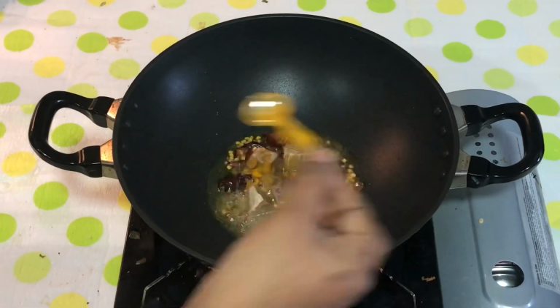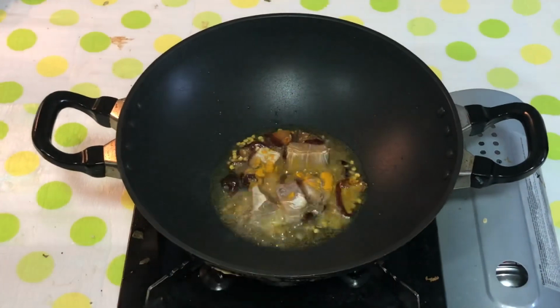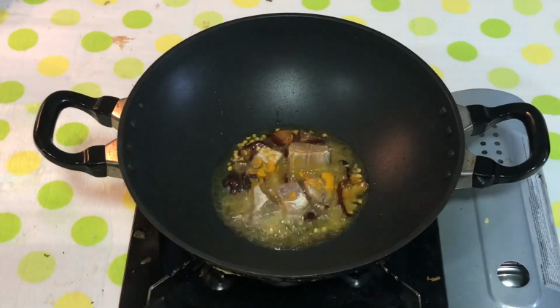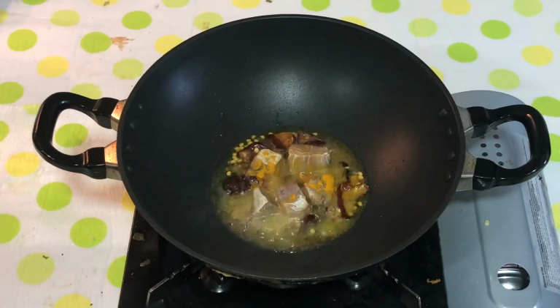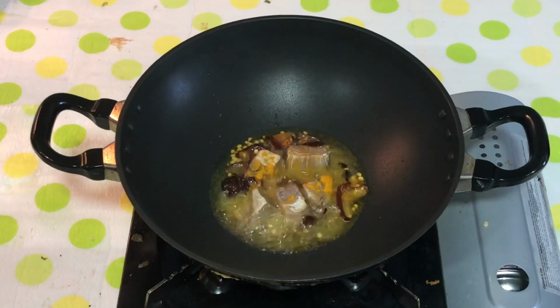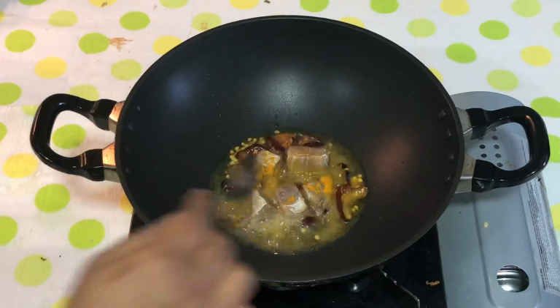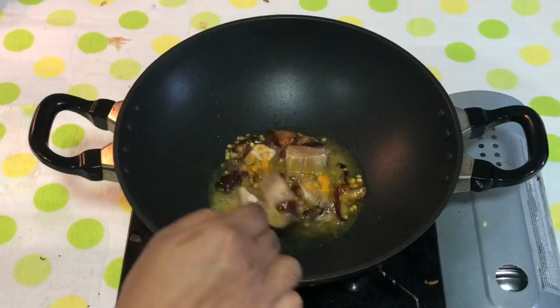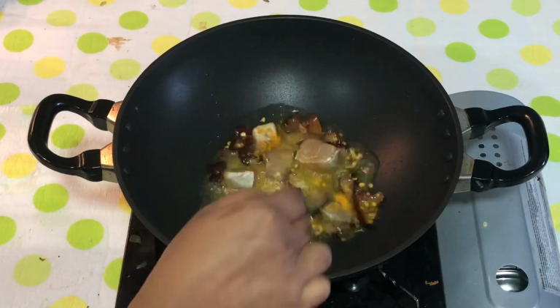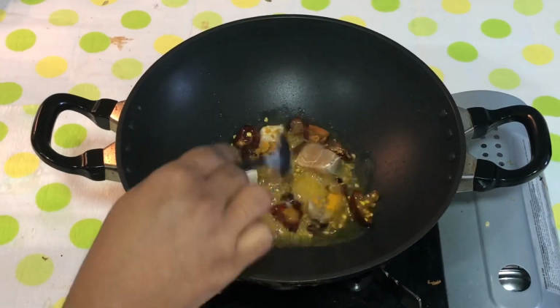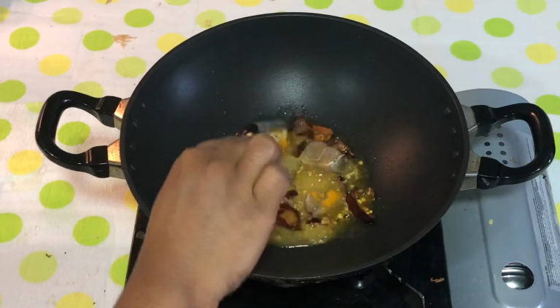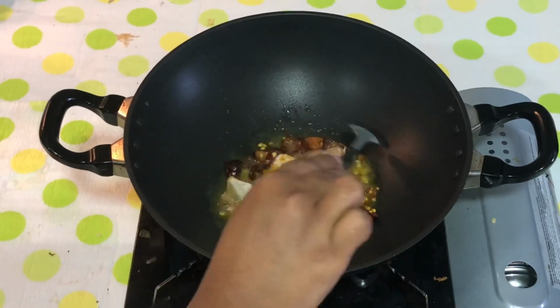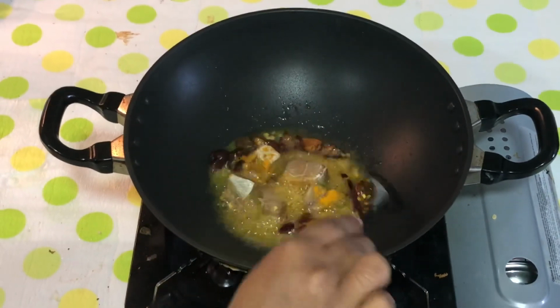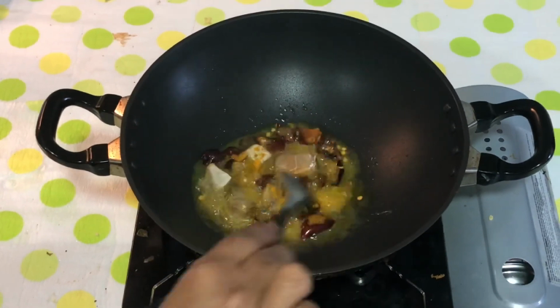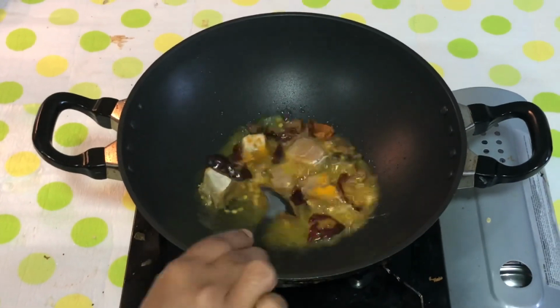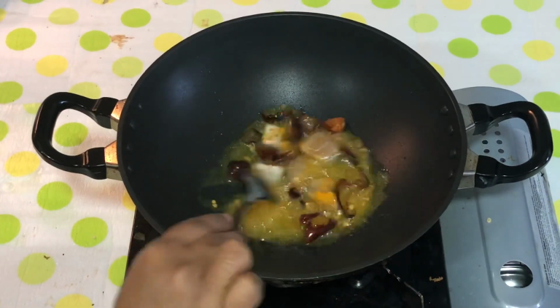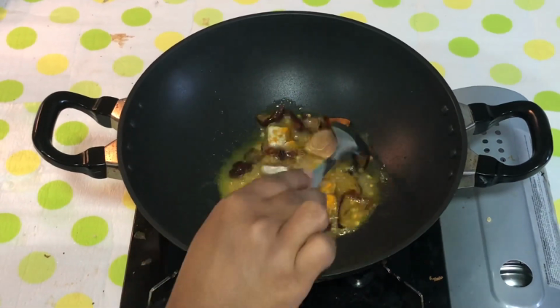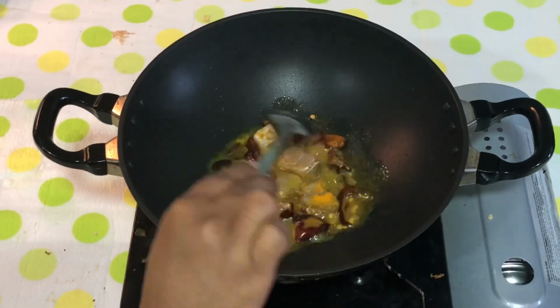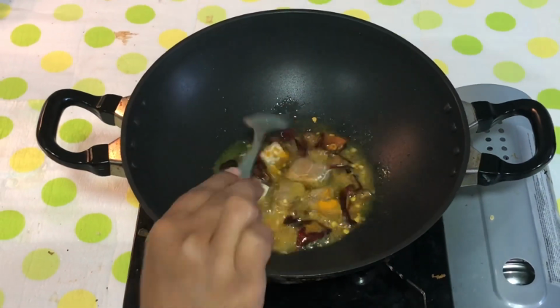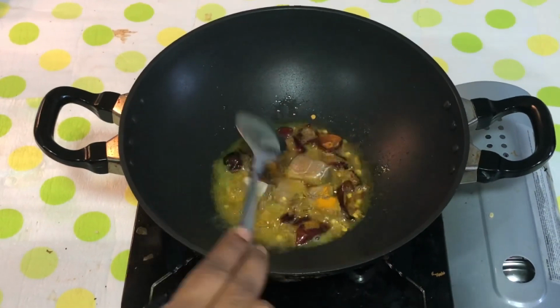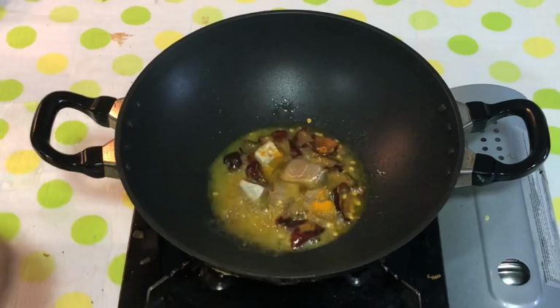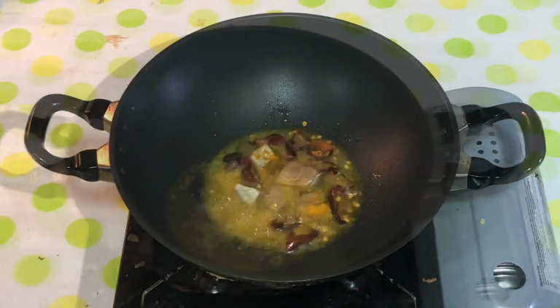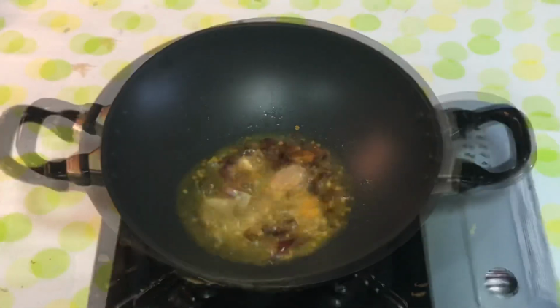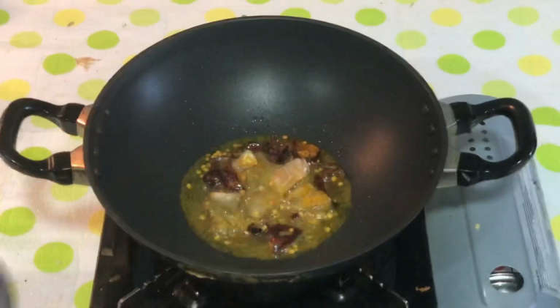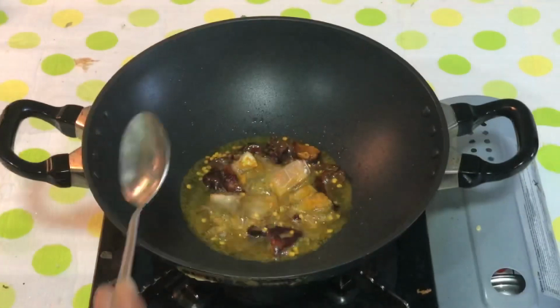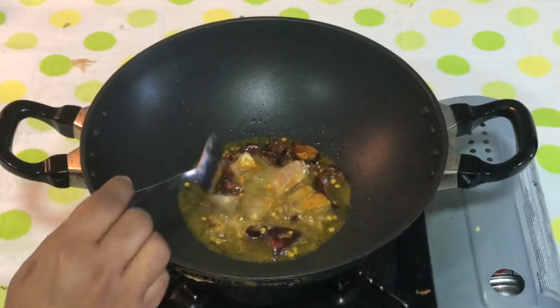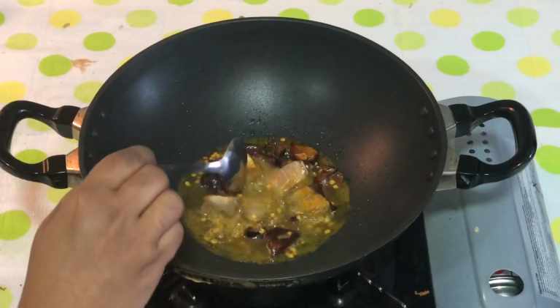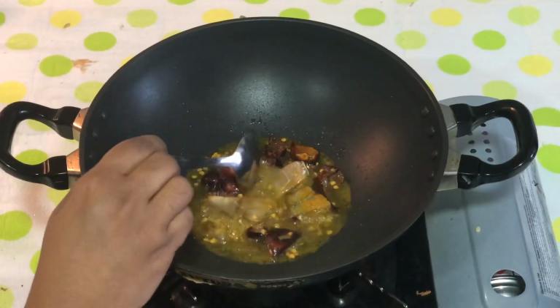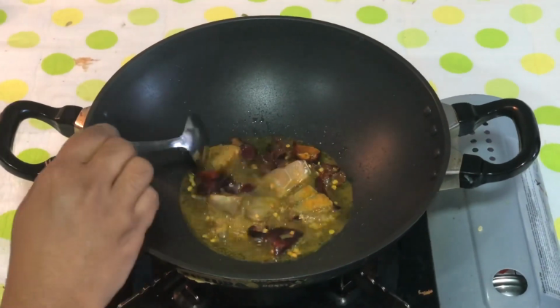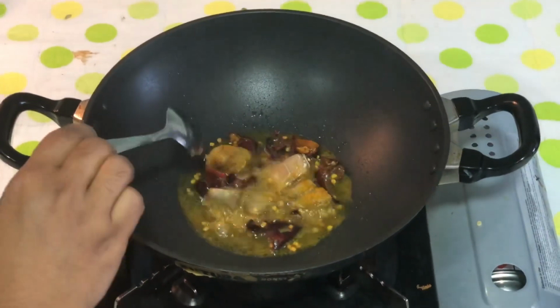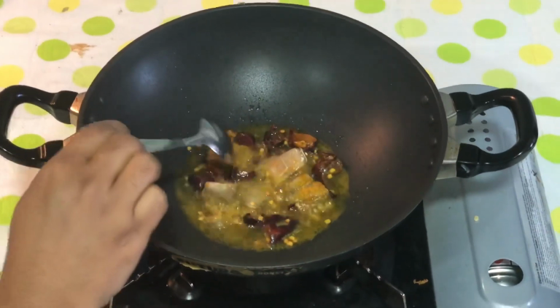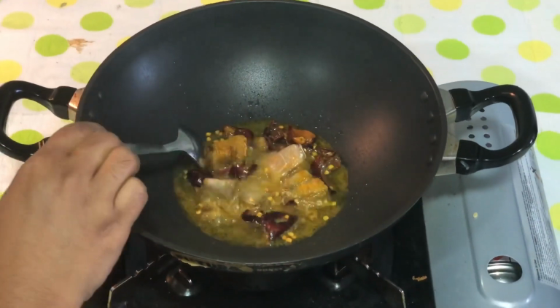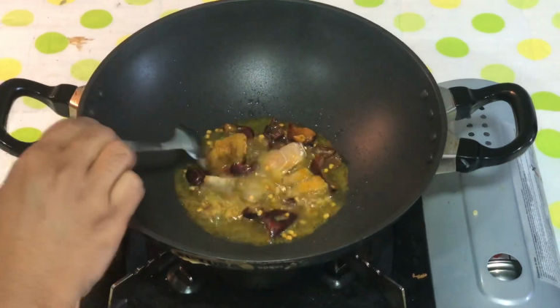Let's mix it in about 5 minutes. Now we are adding fresh plants.